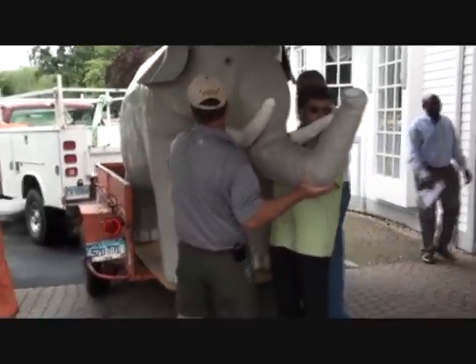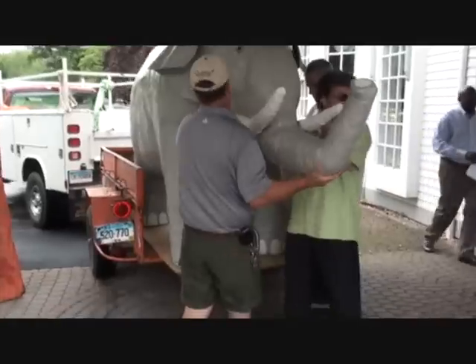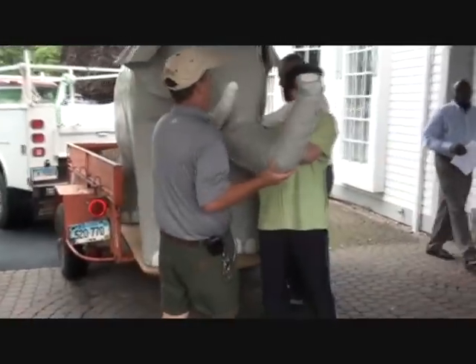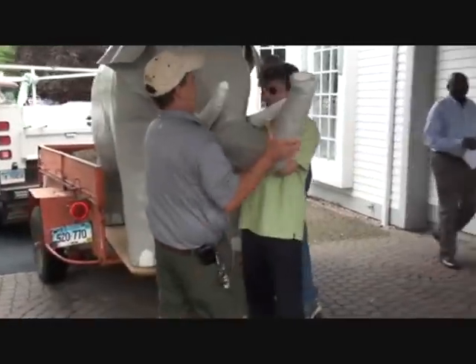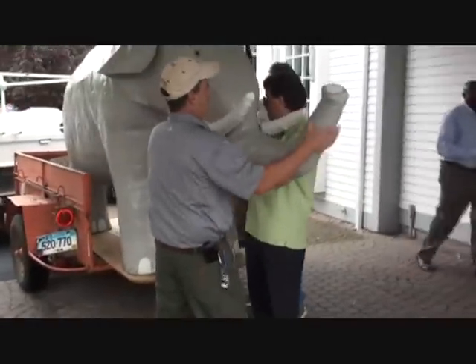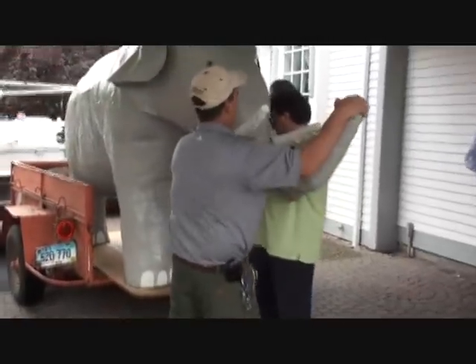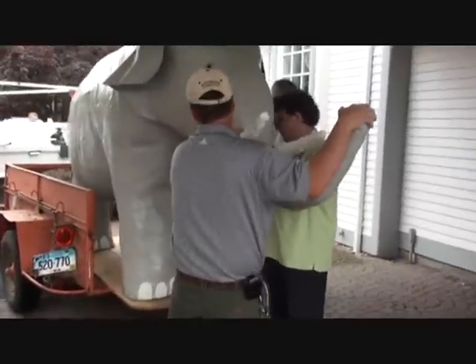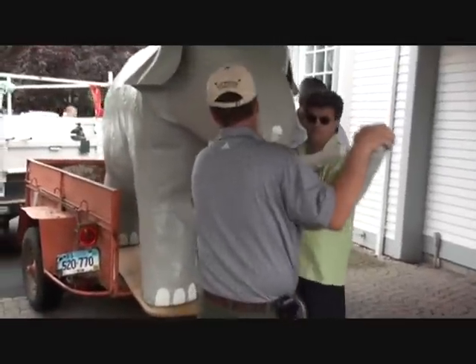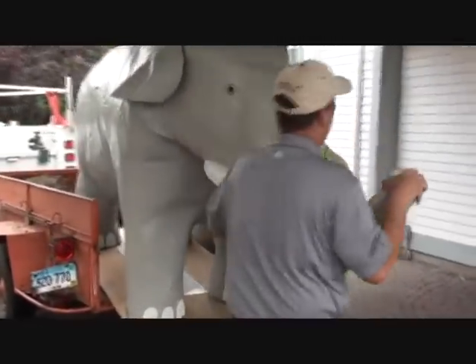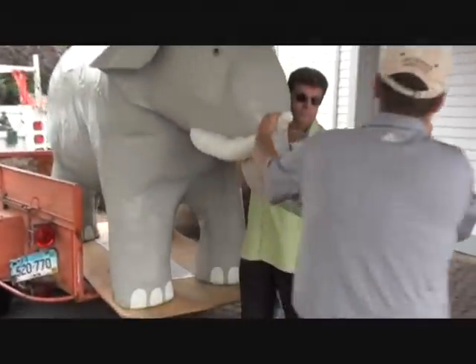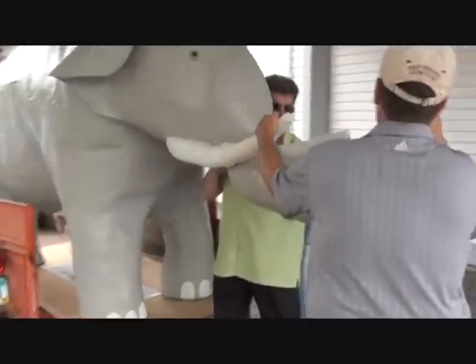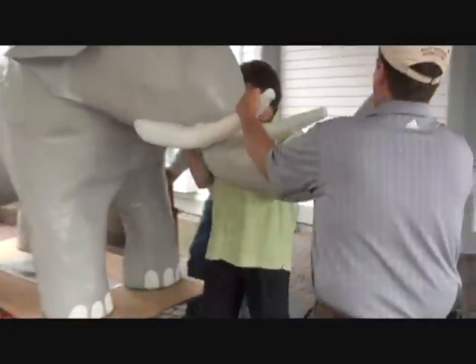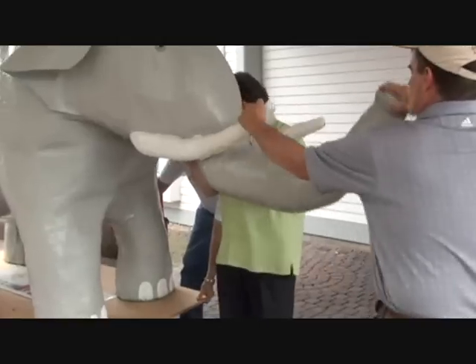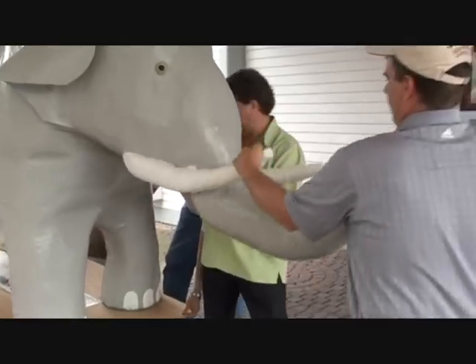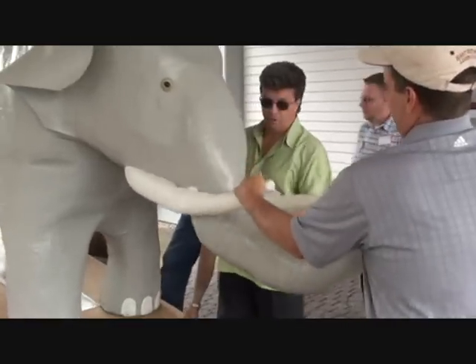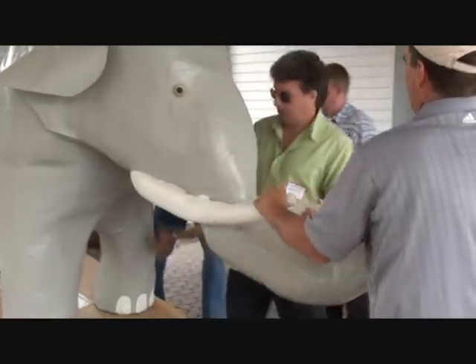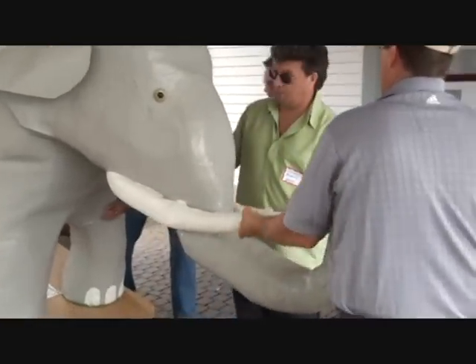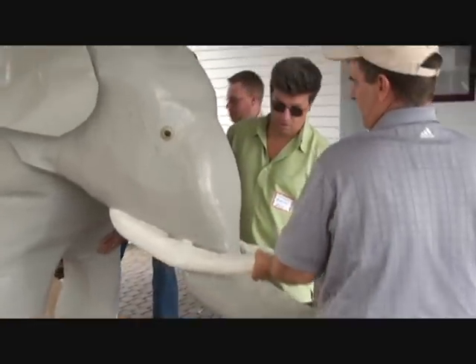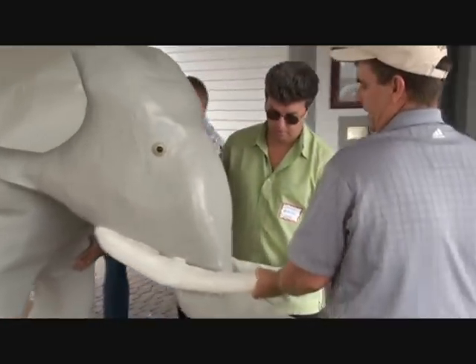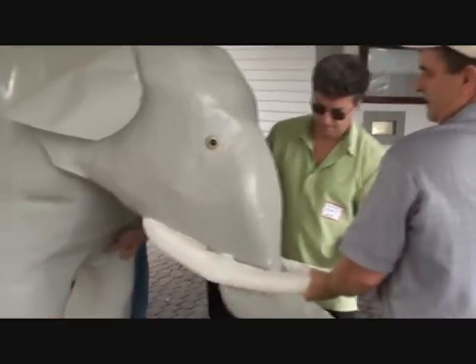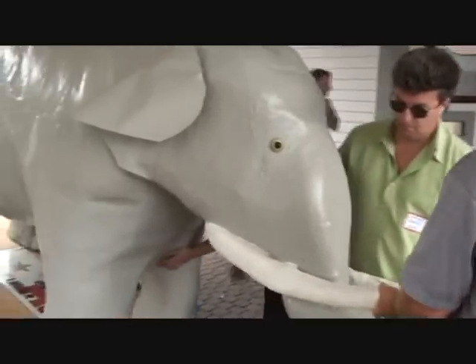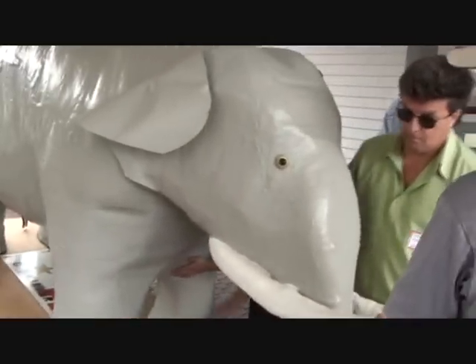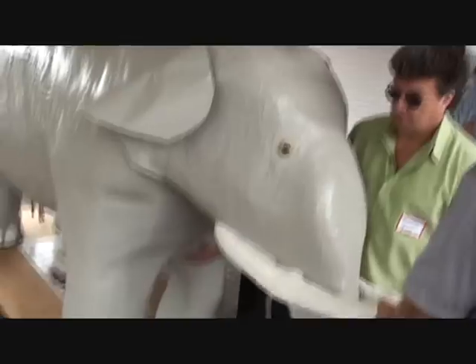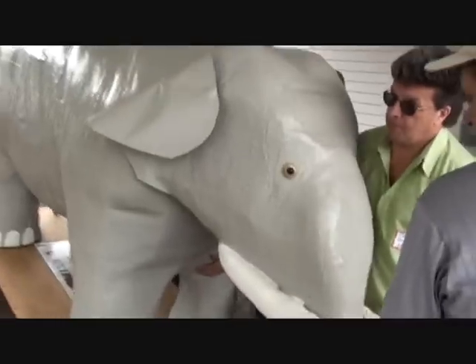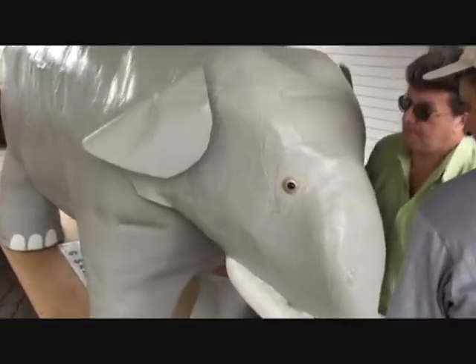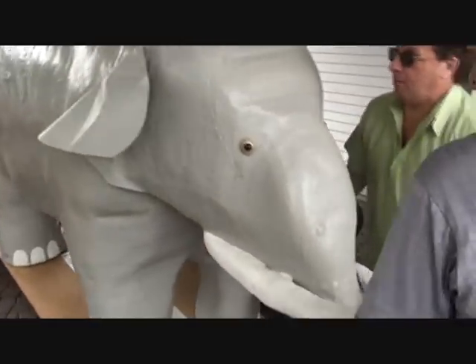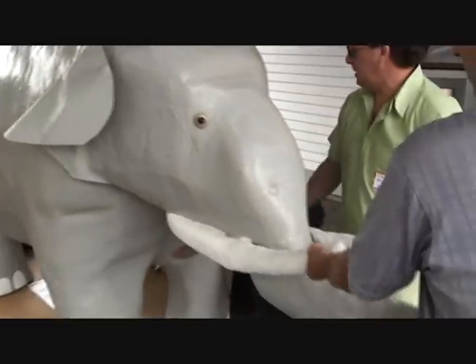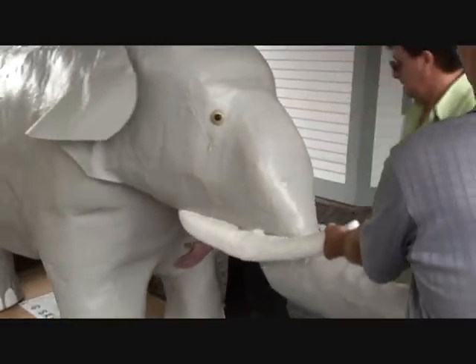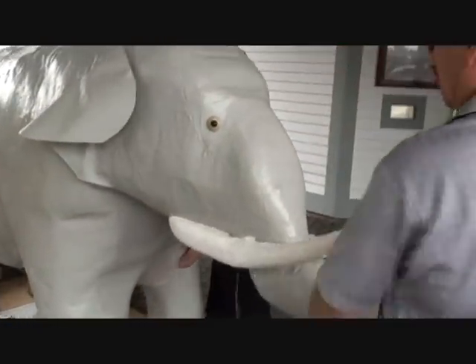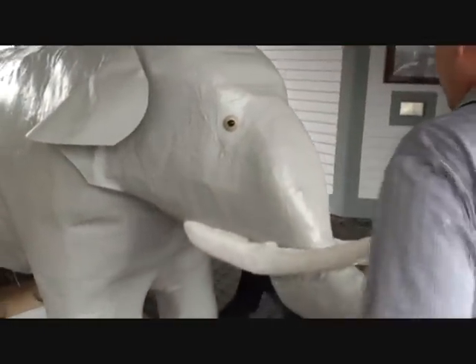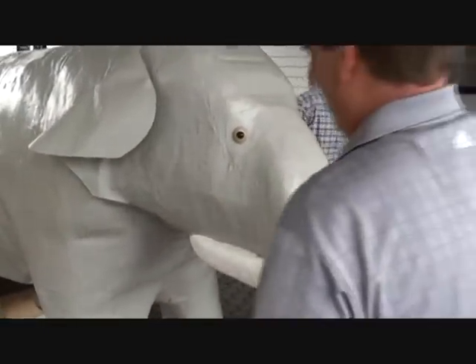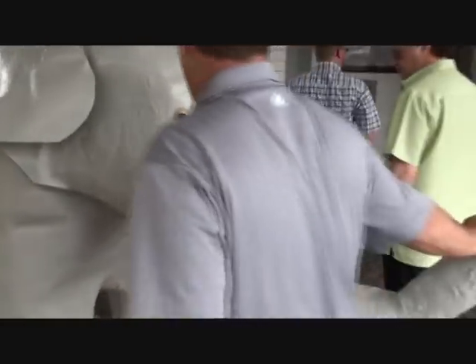Tom, you got somebody in the back? Come on, Scott. Just walk — don't try to. Just walk around. It's fiberglass. Just put the elephant in there. Since we rented this place, we're putting it out. Perfect.